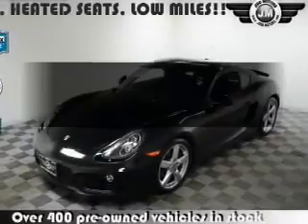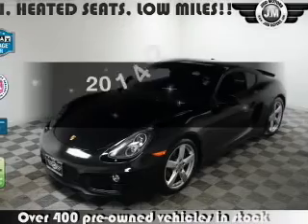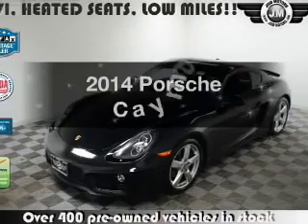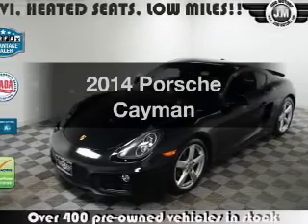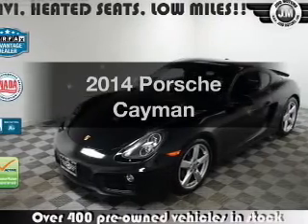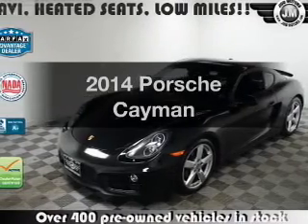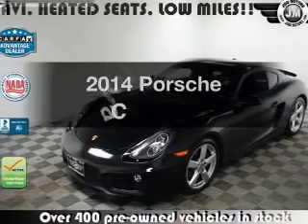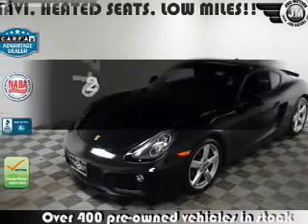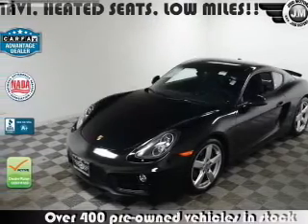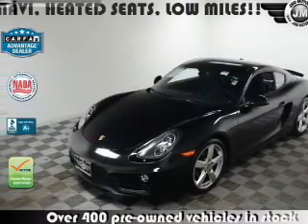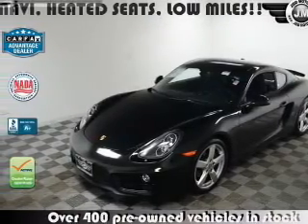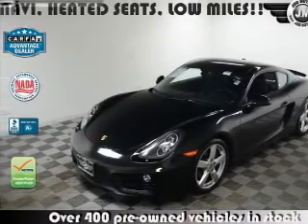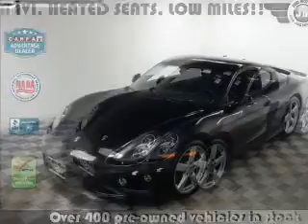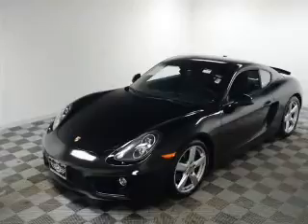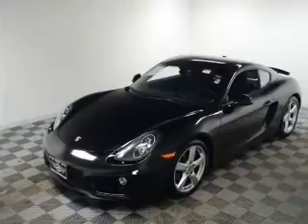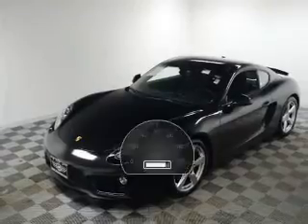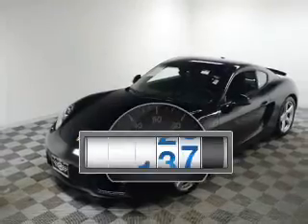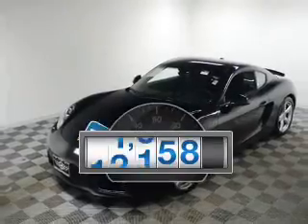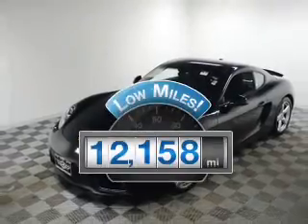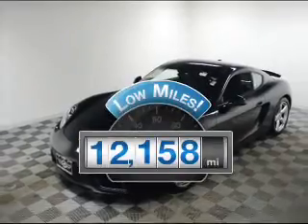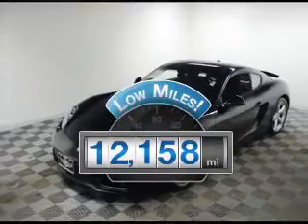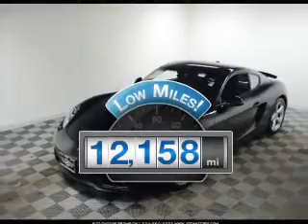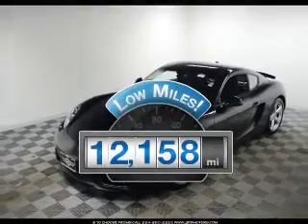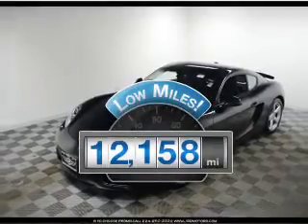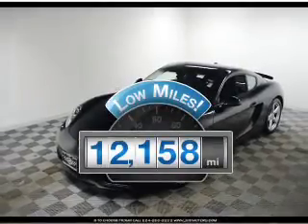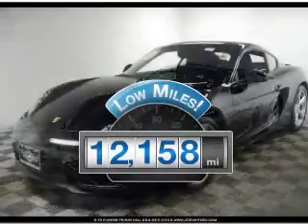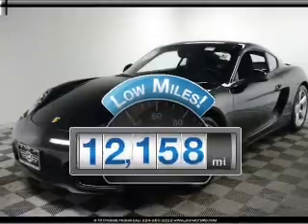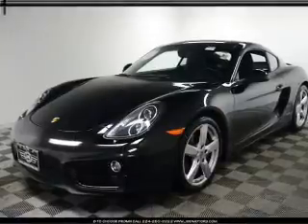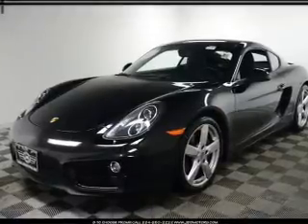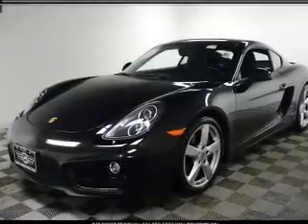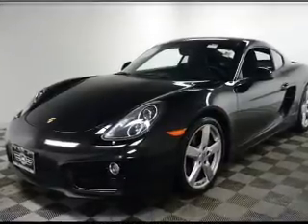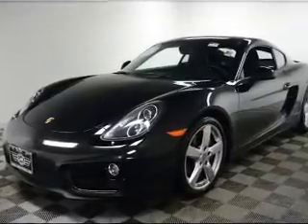Check out this 2014 Porsche Cayman. If you're looking for a first-rate auto, this one could be yours today. Low mileage is an important factor in your purchase, and this vehicle delivers a low odometer reading with a reliable six-cylinder engine.